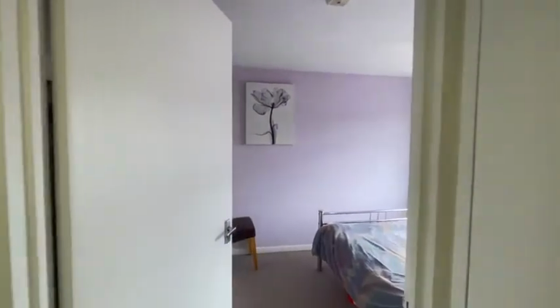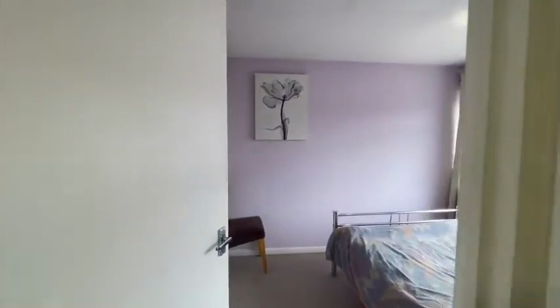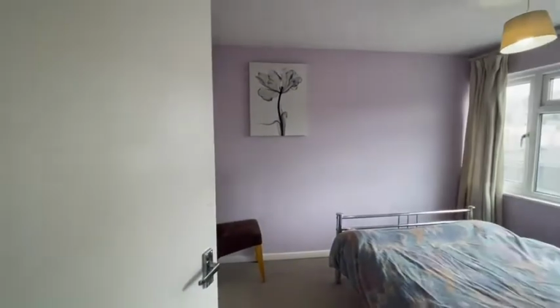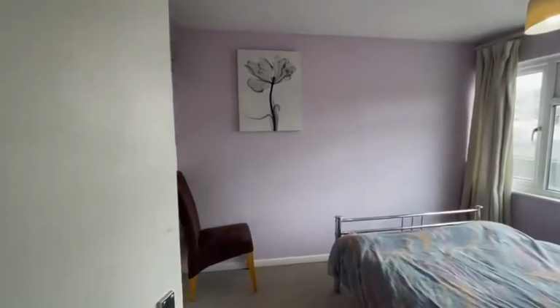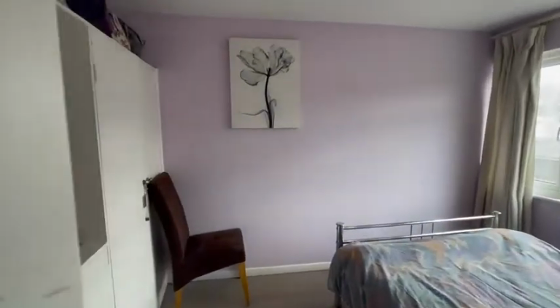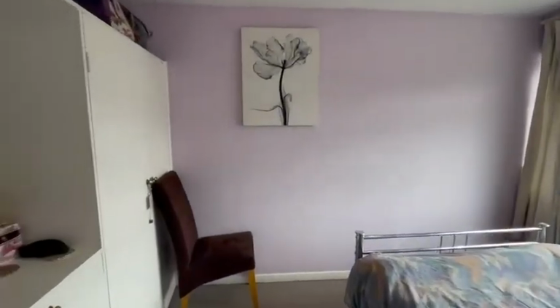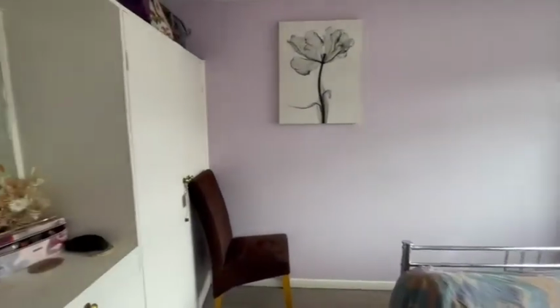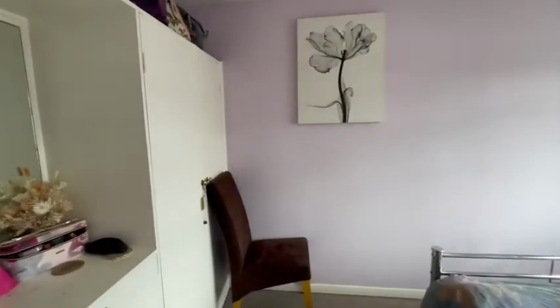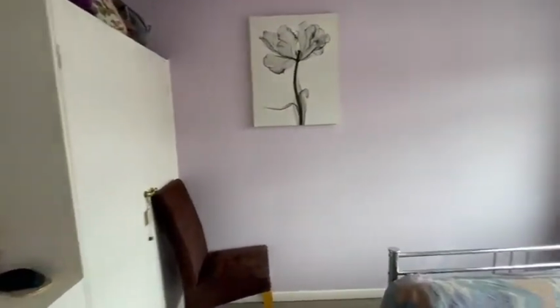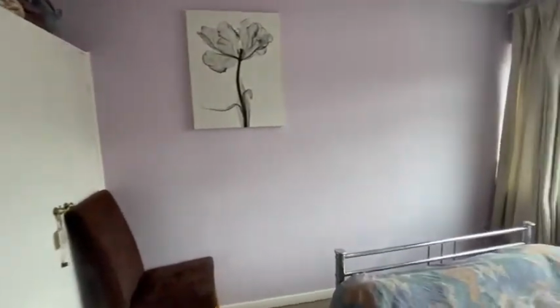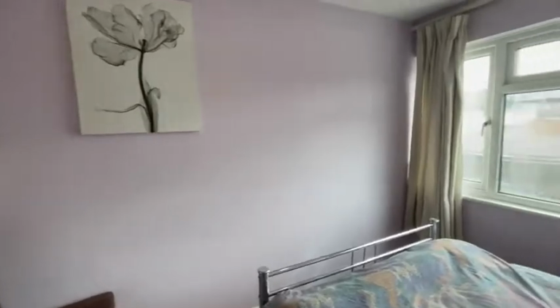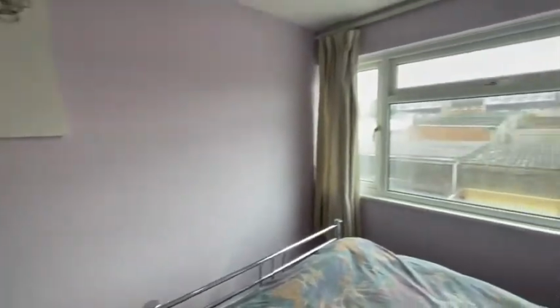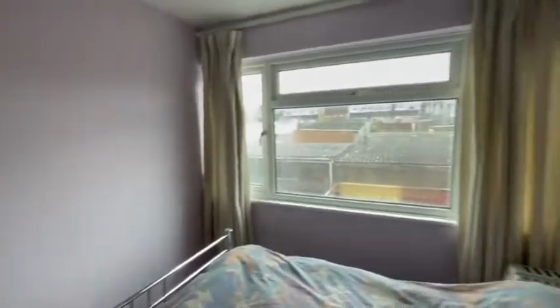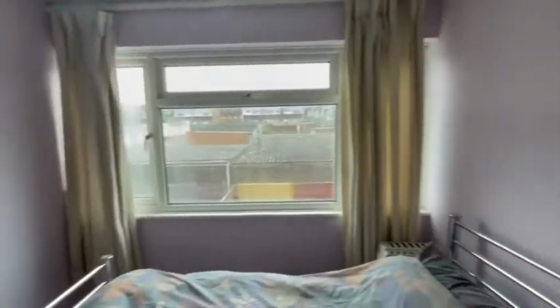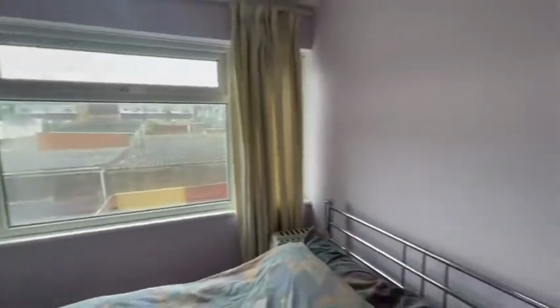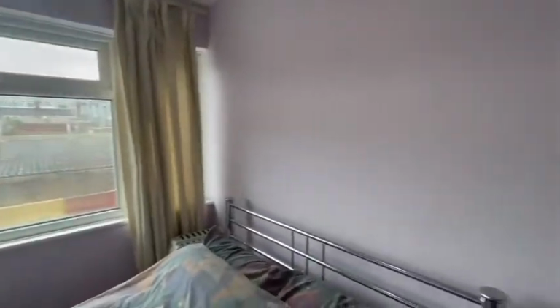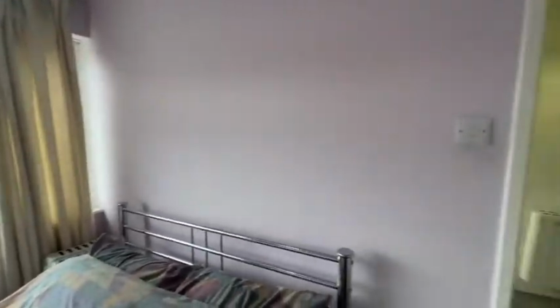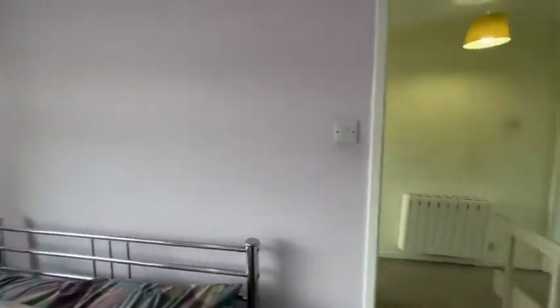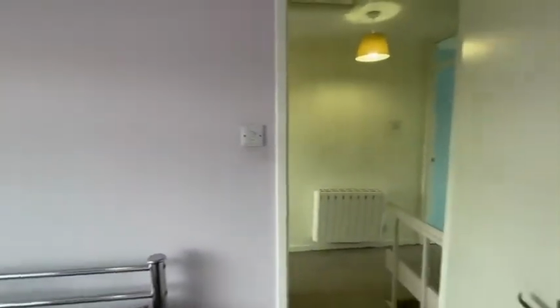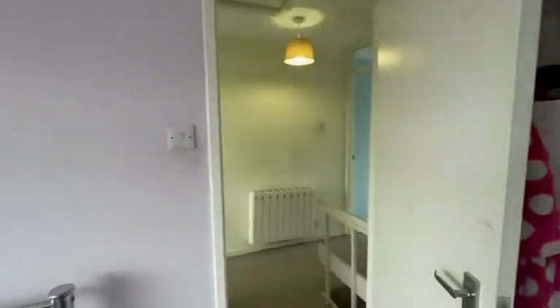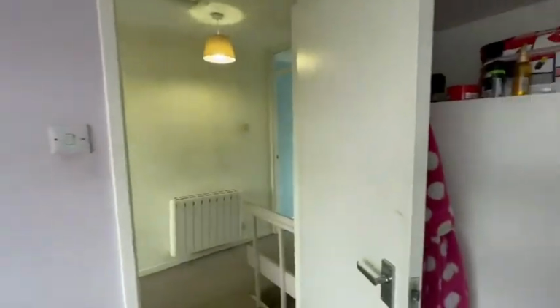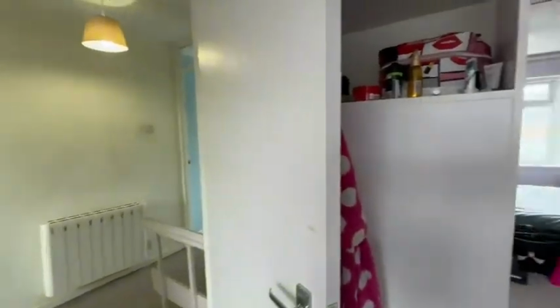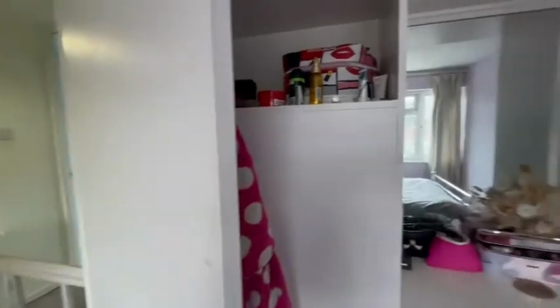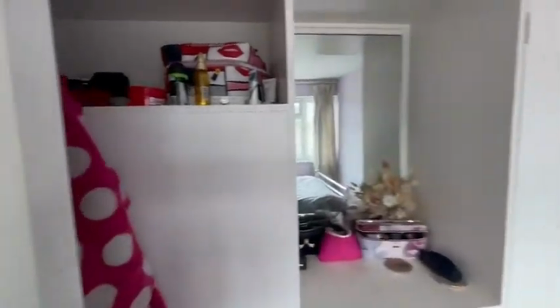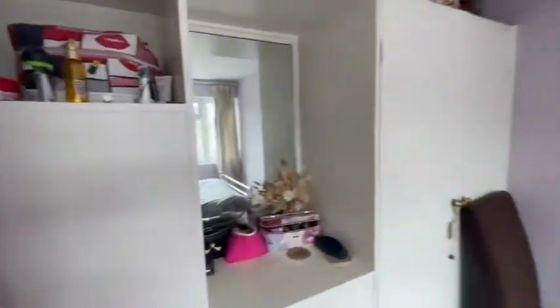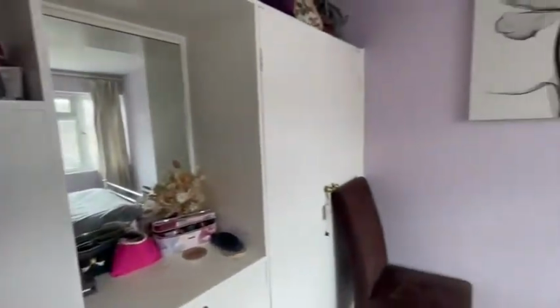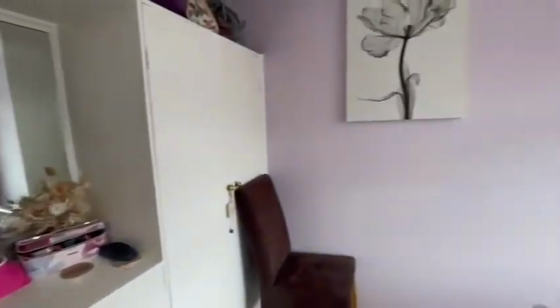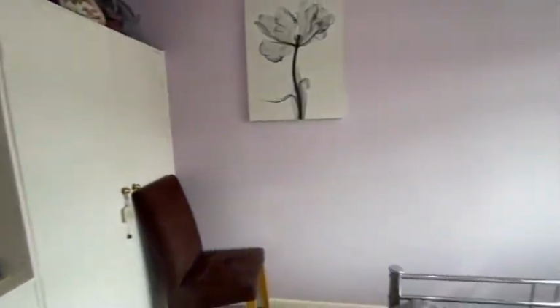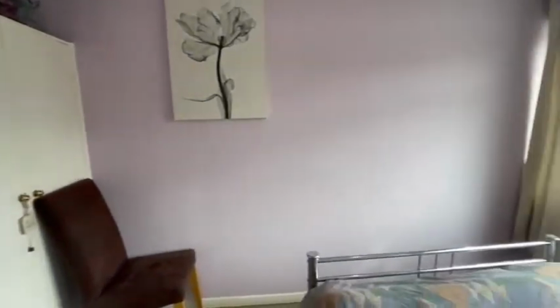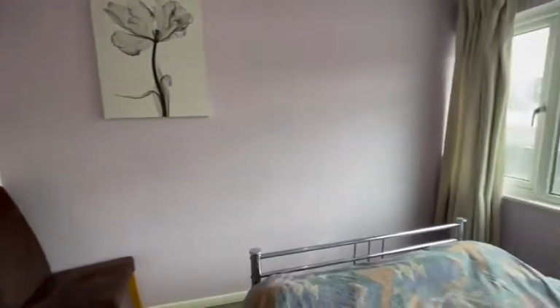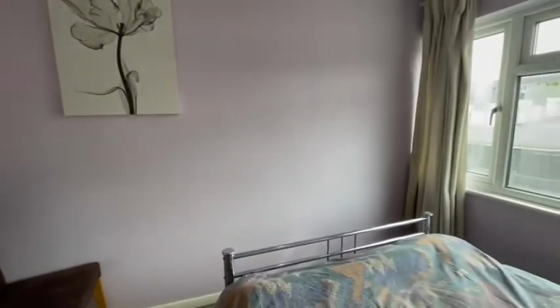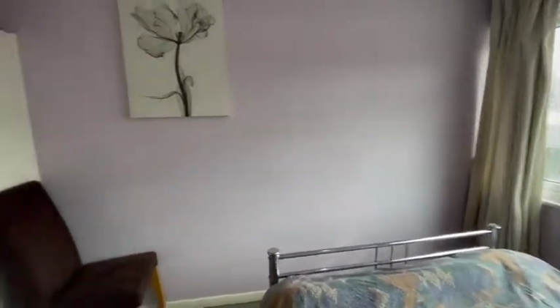So the first of the bedrooms. The second bedroom is again a double size with built-in storage as well. This house really does have an abundance of built-in storage, which is always very useful.